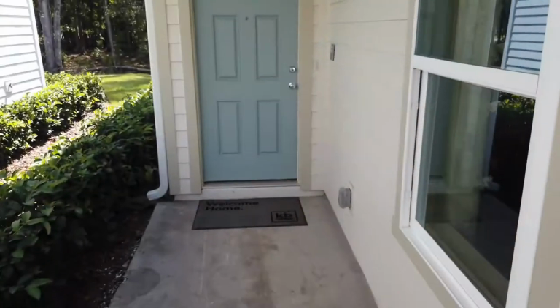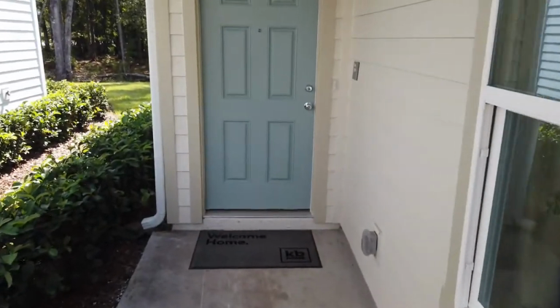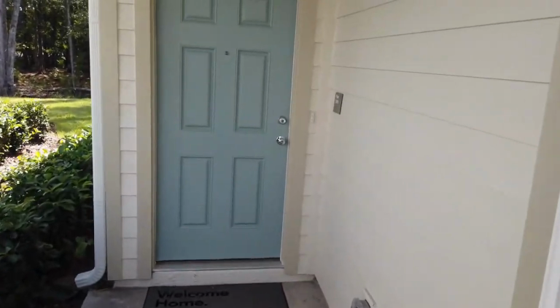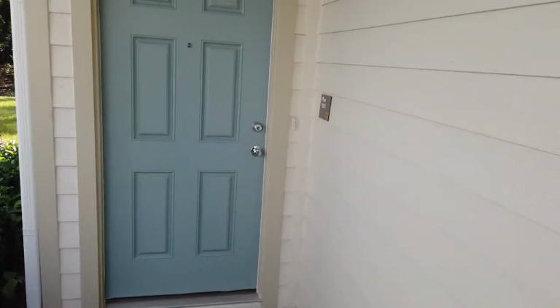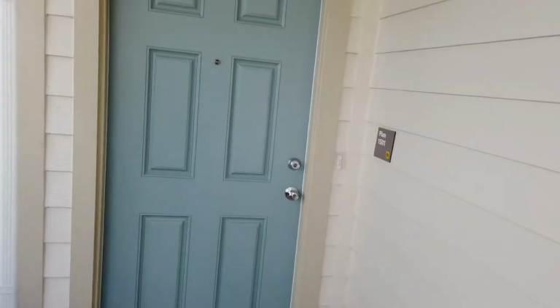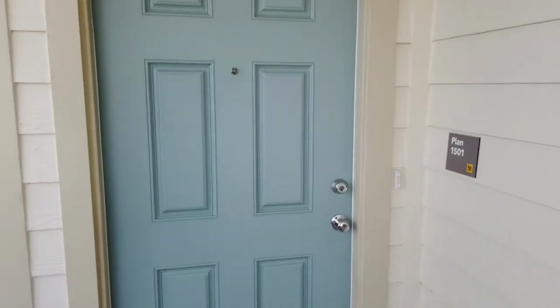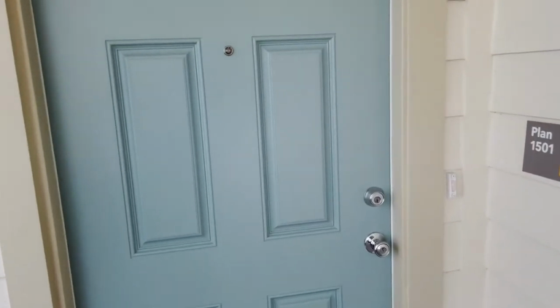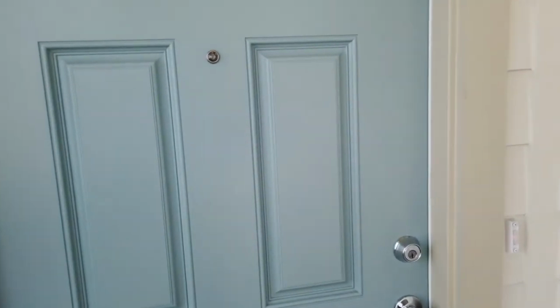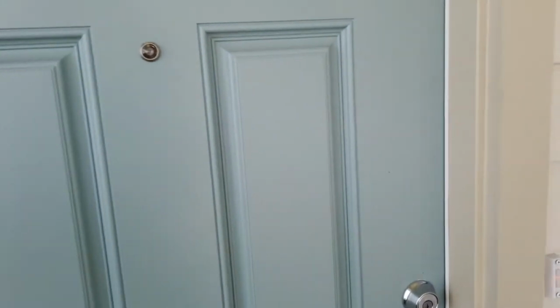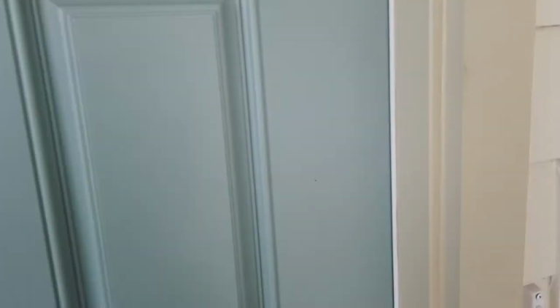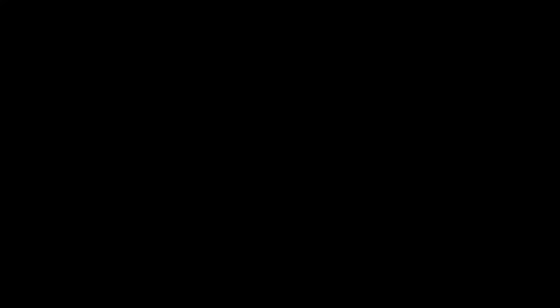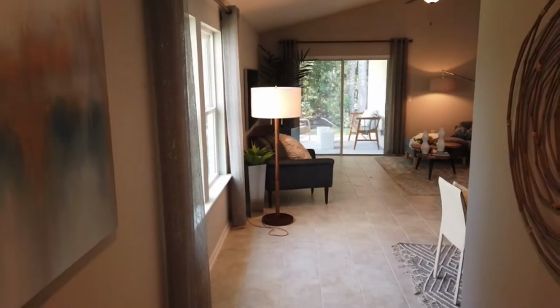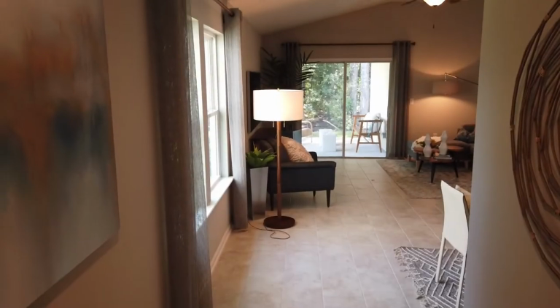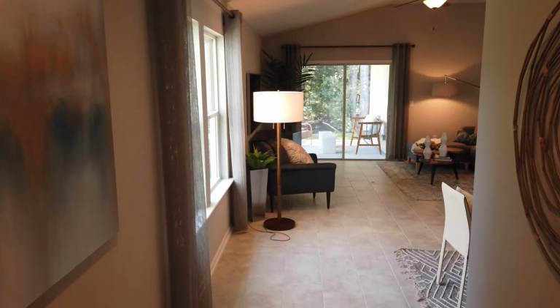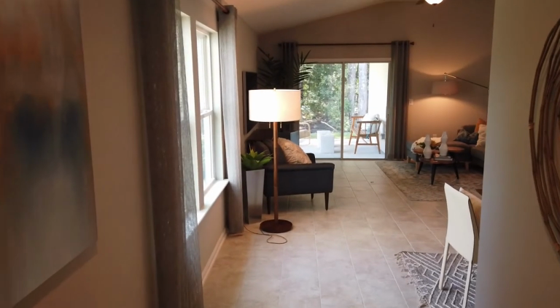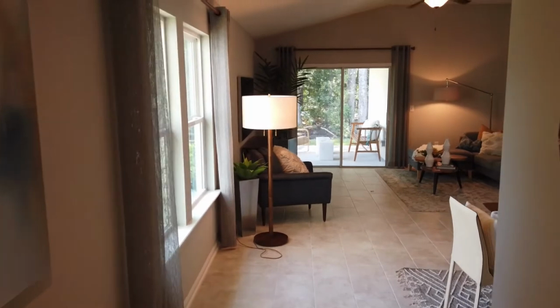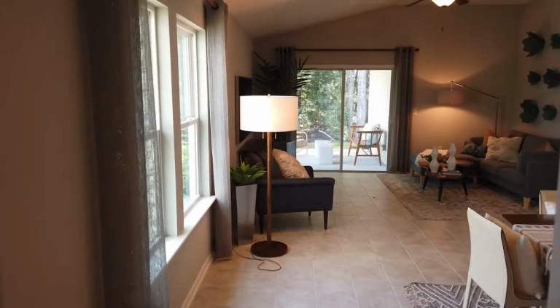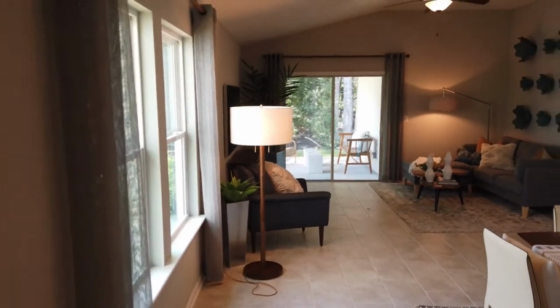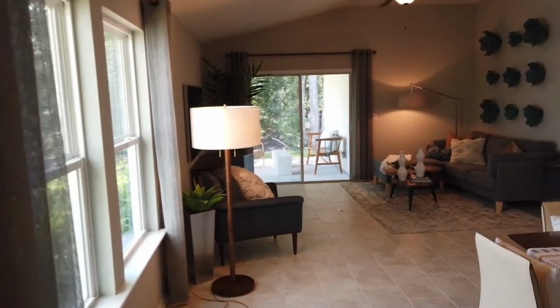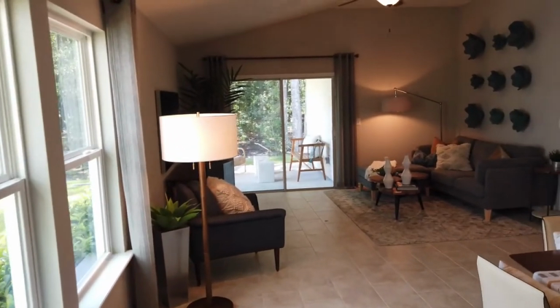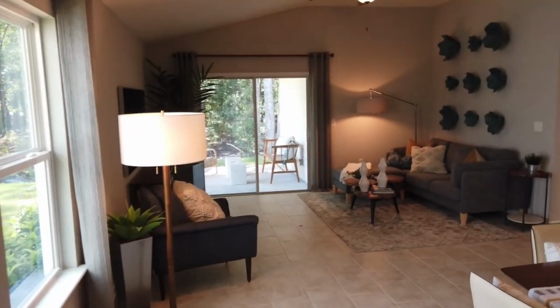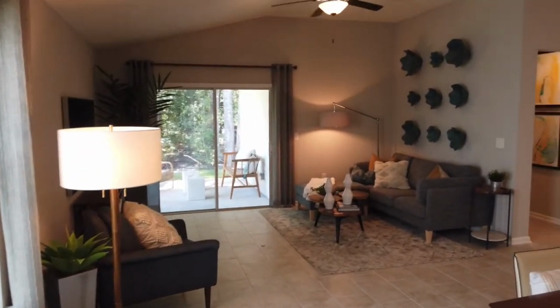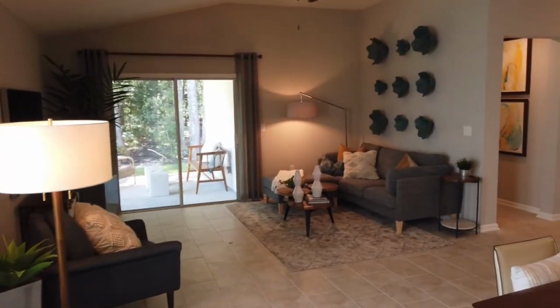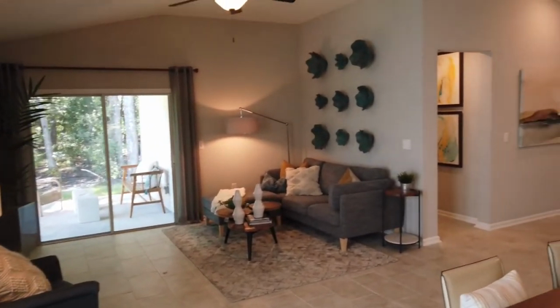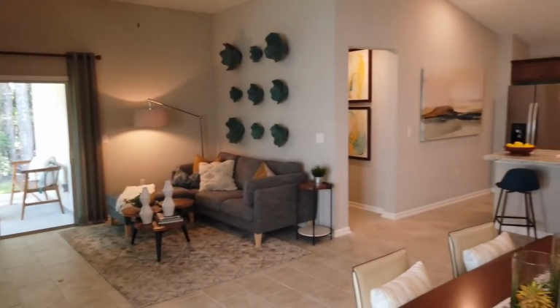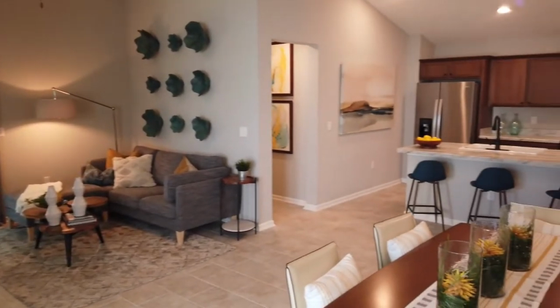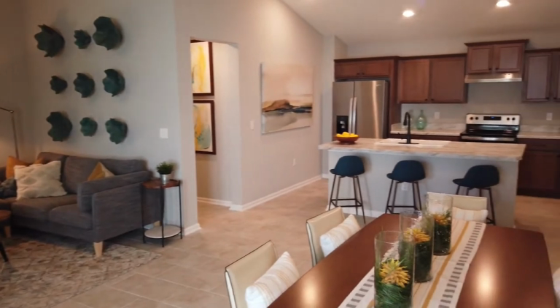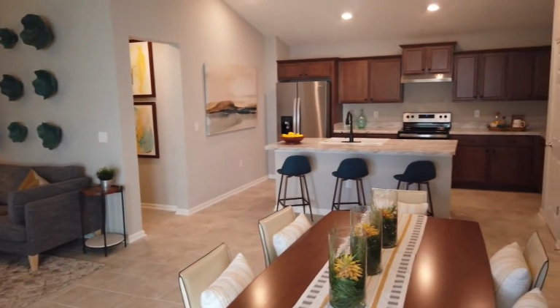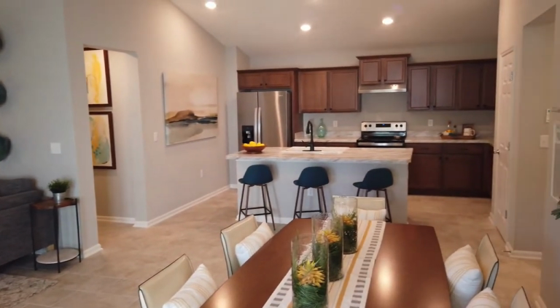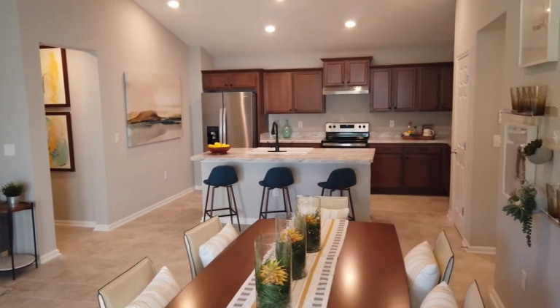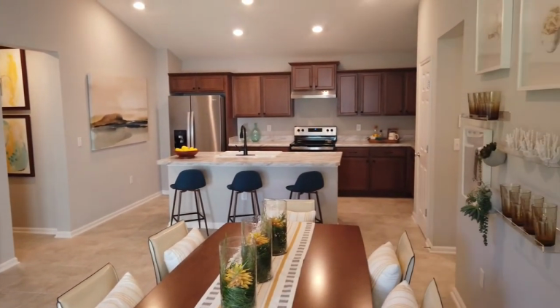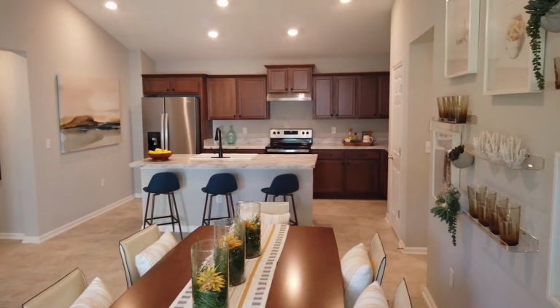This is a three-bedroom, two-bath — it is 1,501 square feet. As we come in through the entryway, you have a nice large family room with an open floor plan, so as you can see, you can see all the way over to the kitchen.